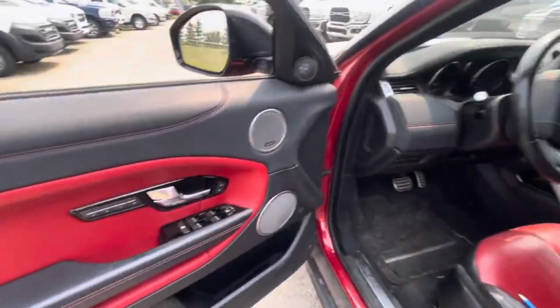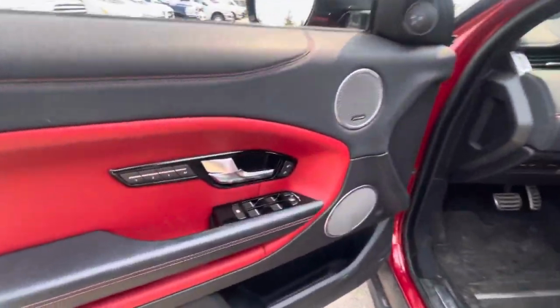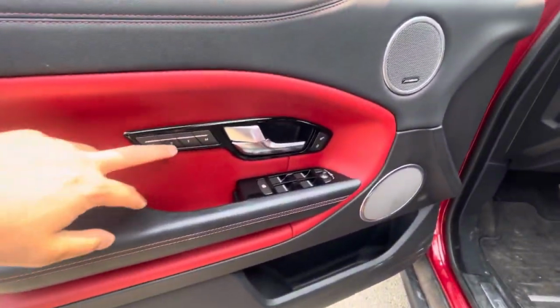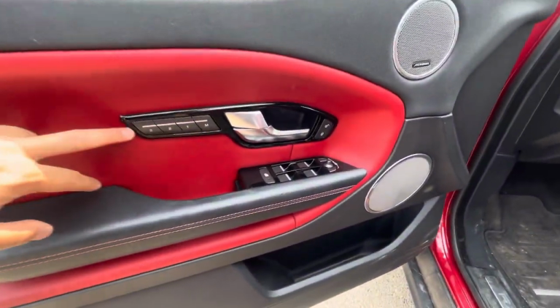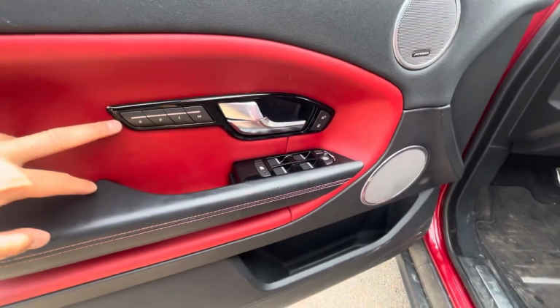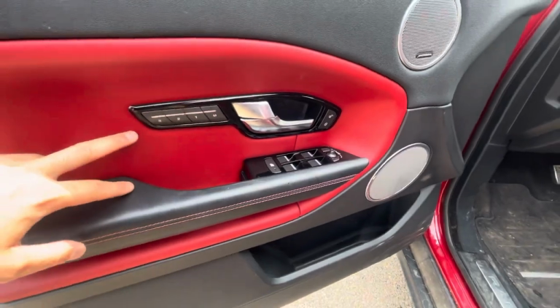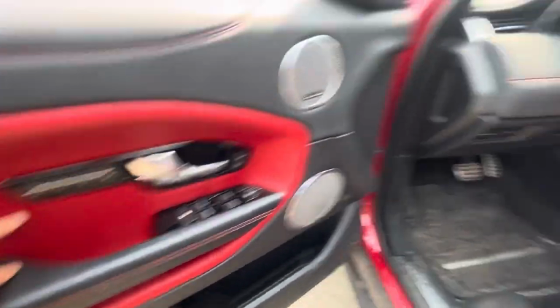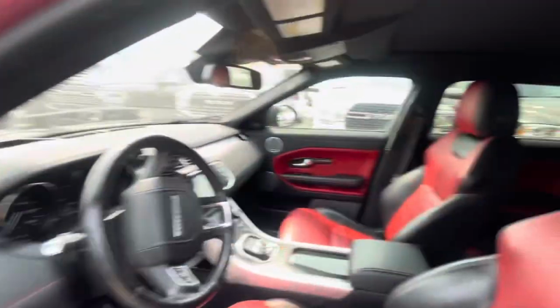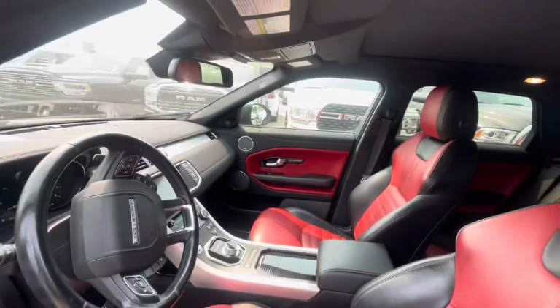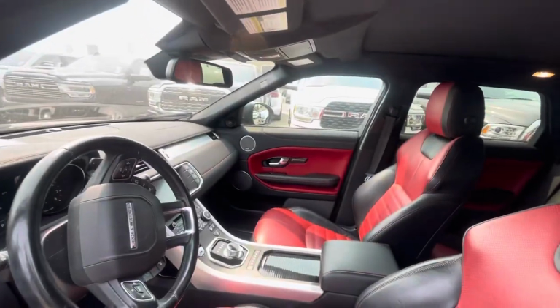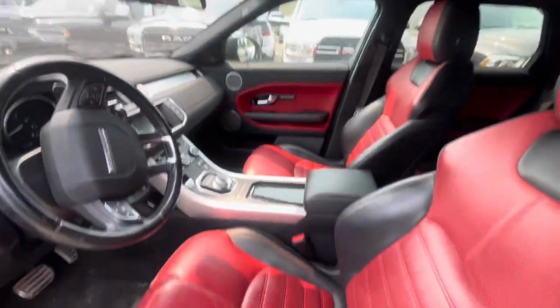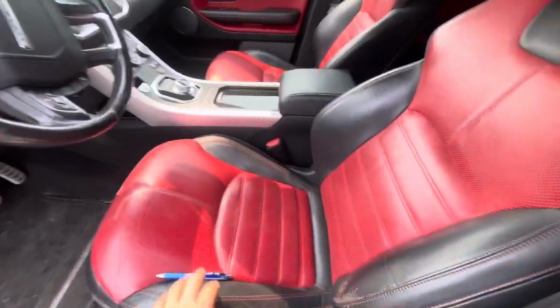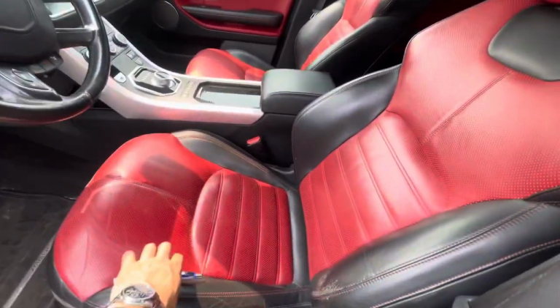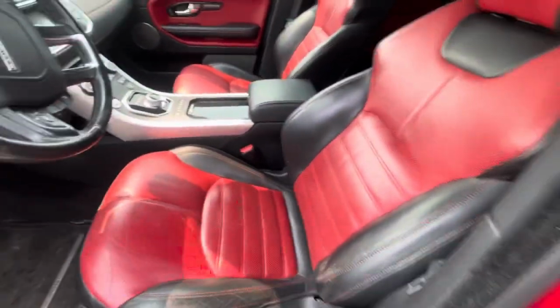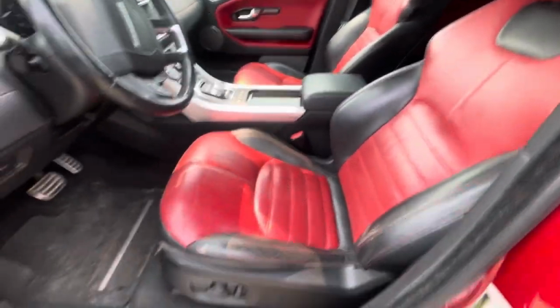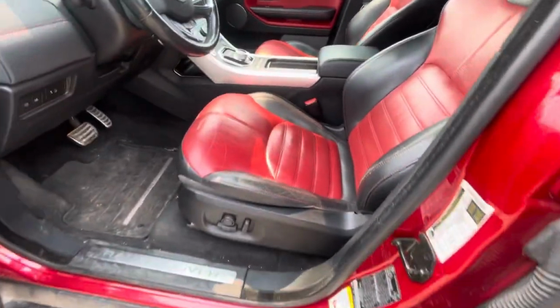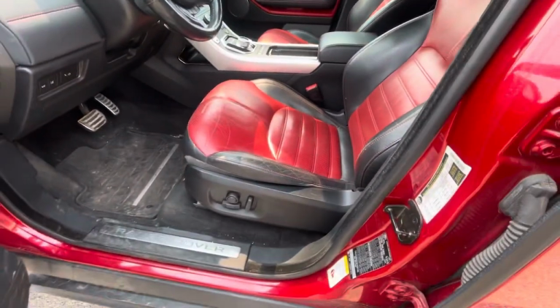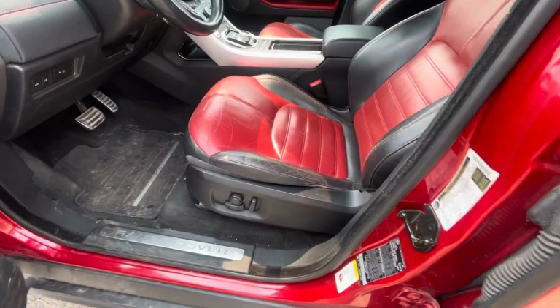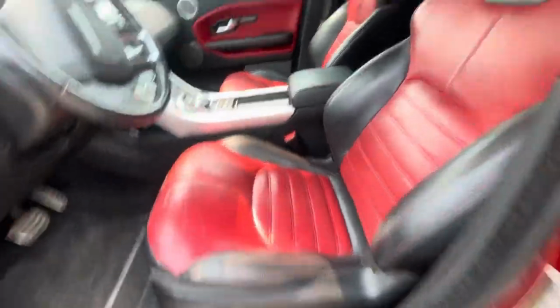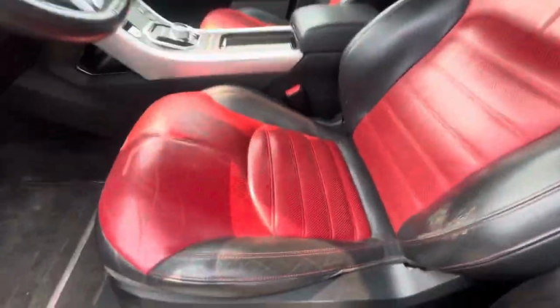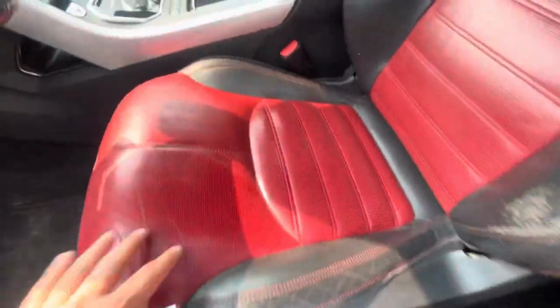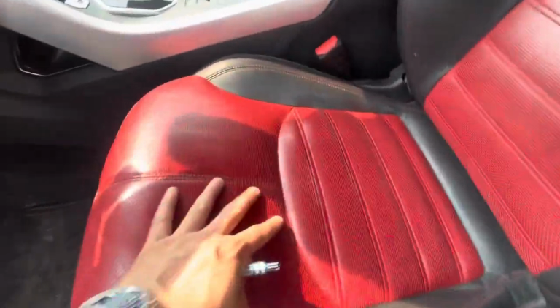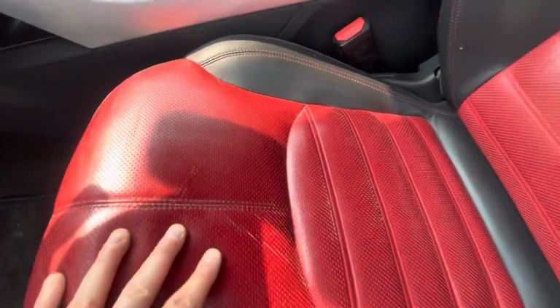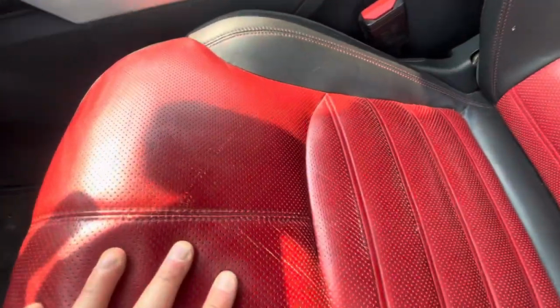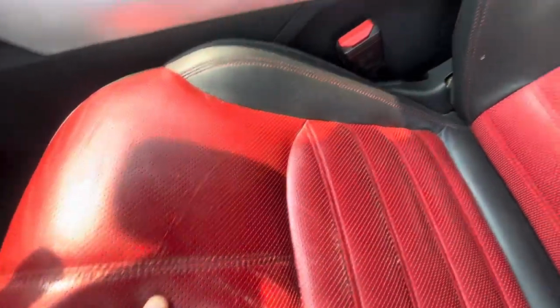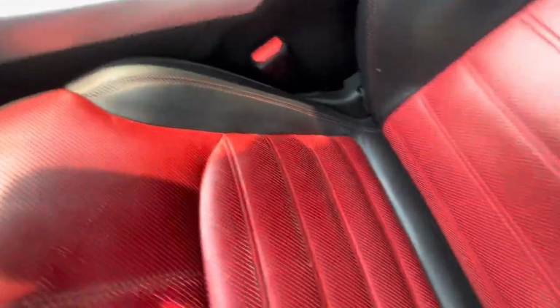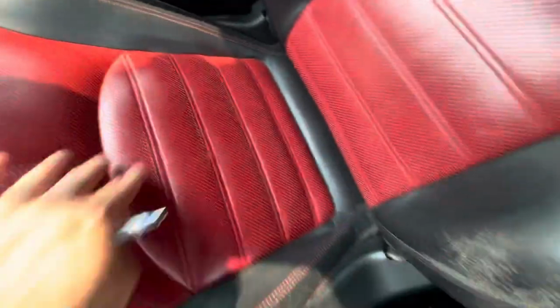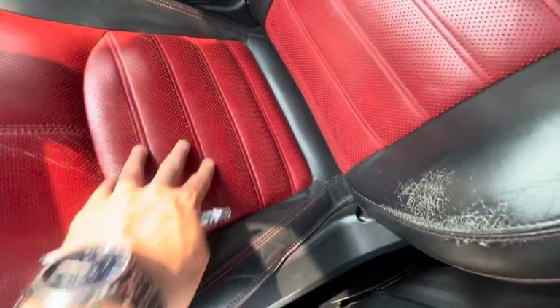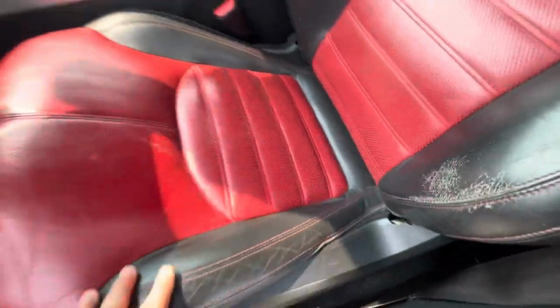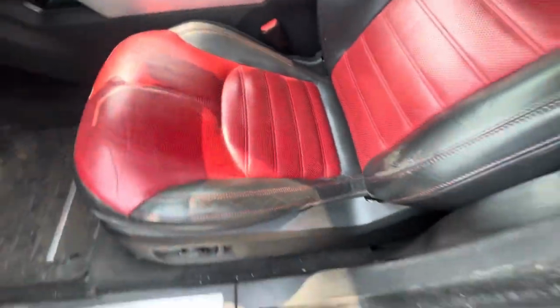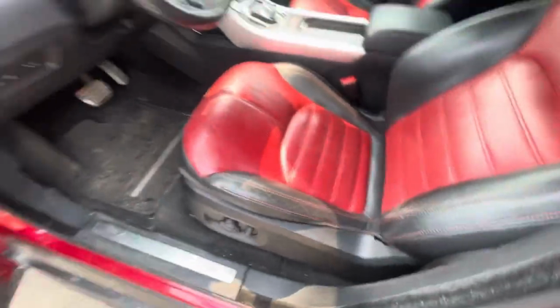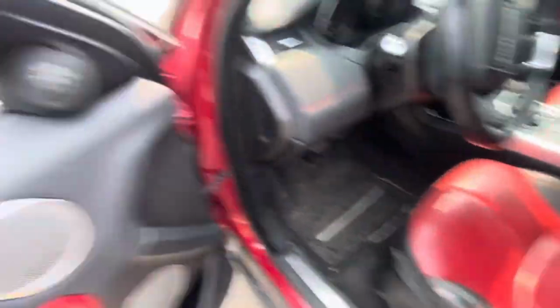This has the three-position driver memory and the passenger memory as well, which is crazy. We do have power seats on both sides. You will find a little bit of small wear just on the red part of the seat here.